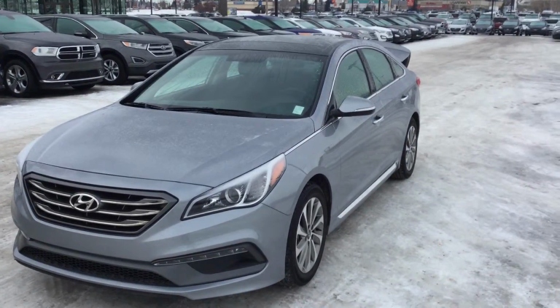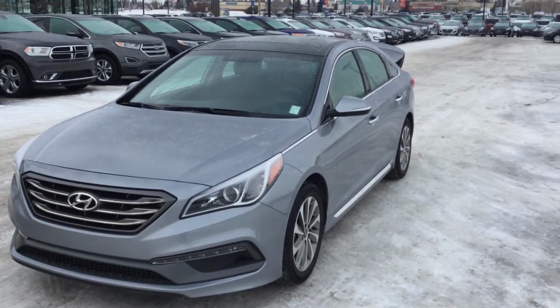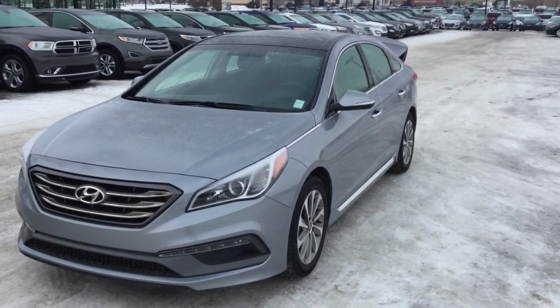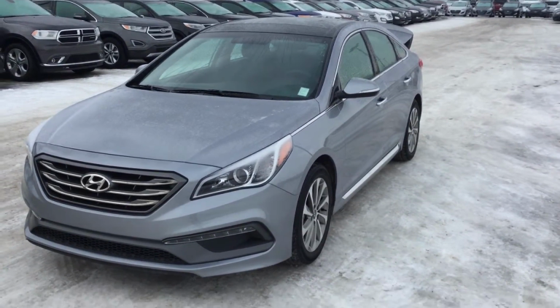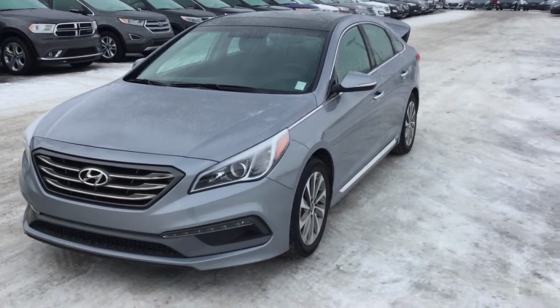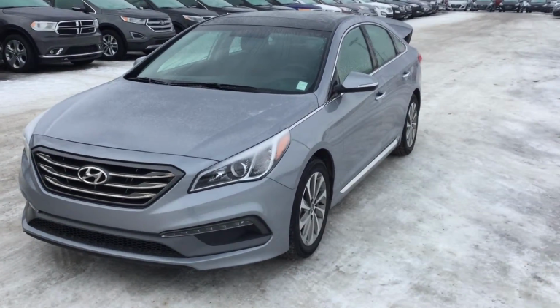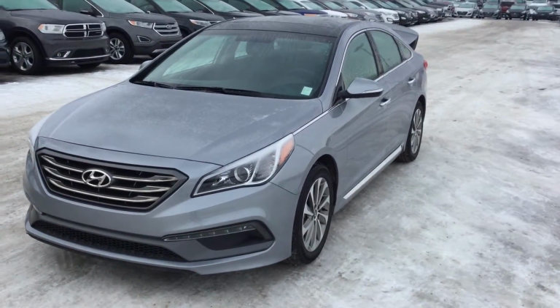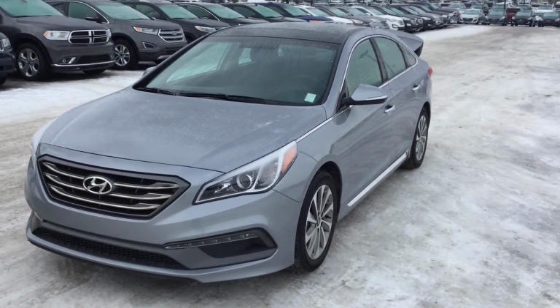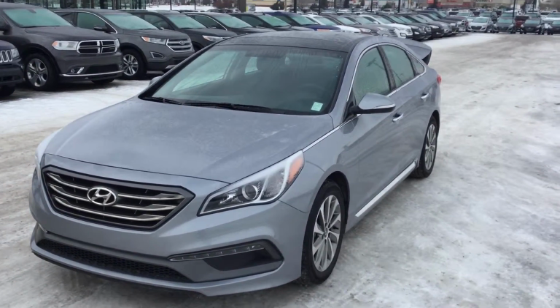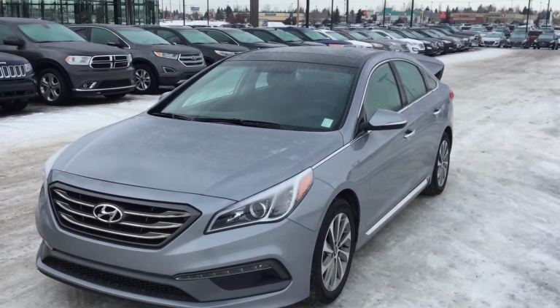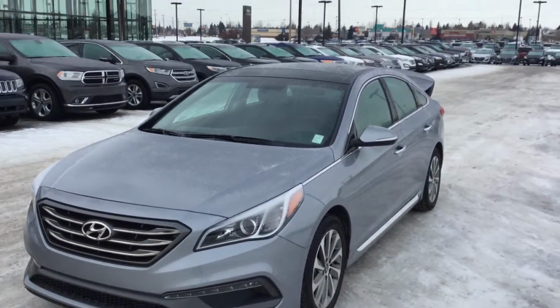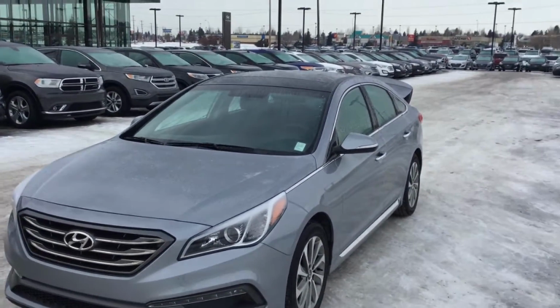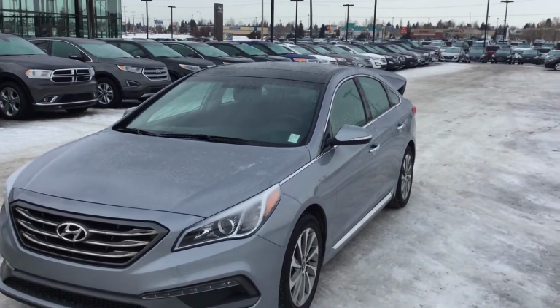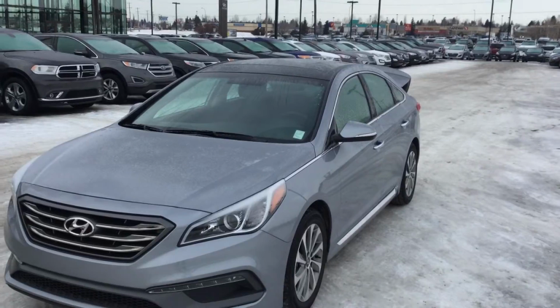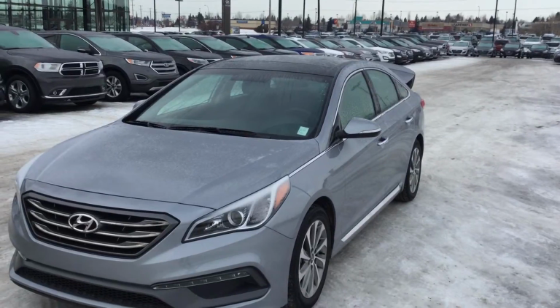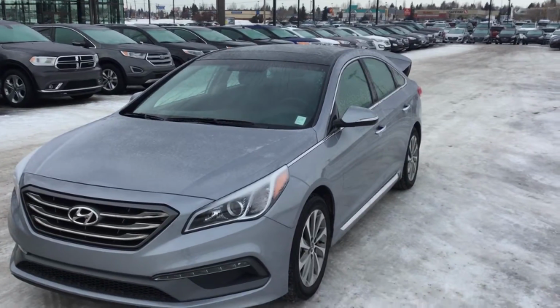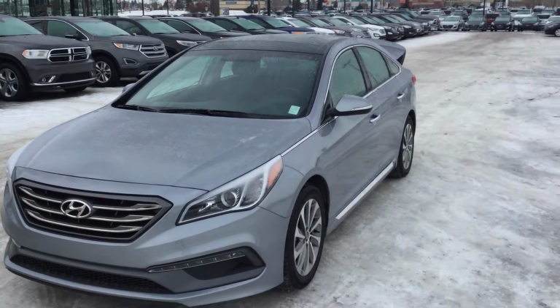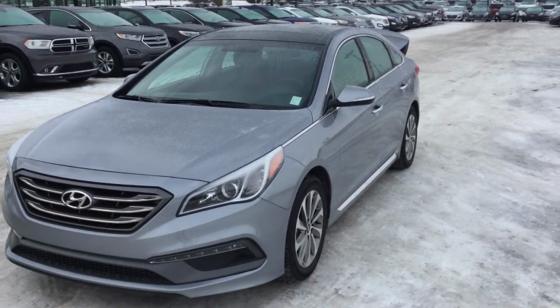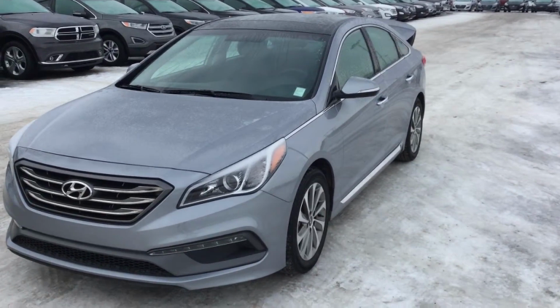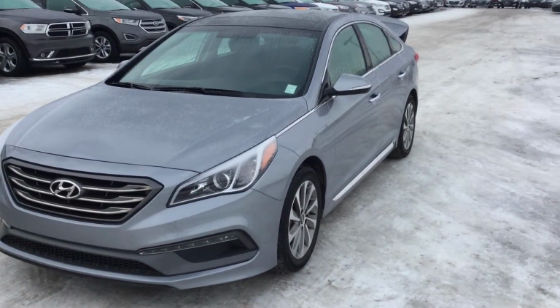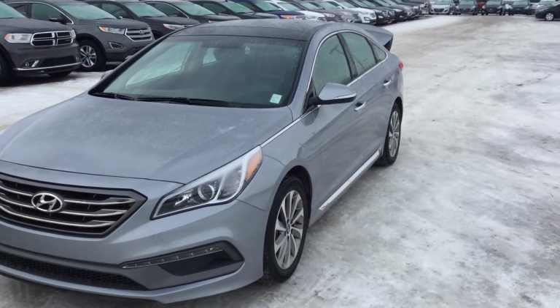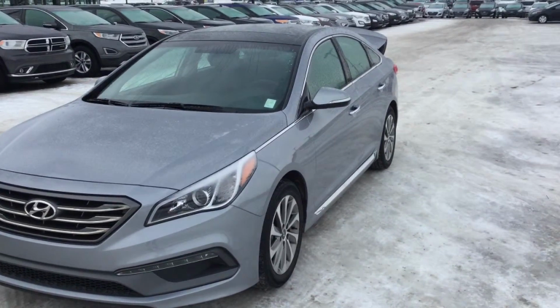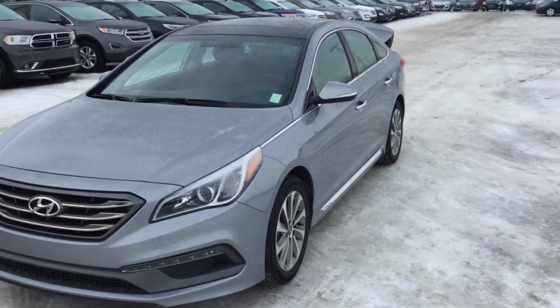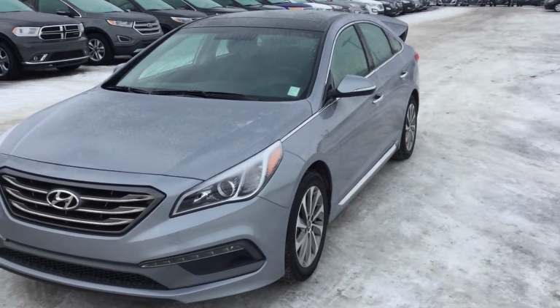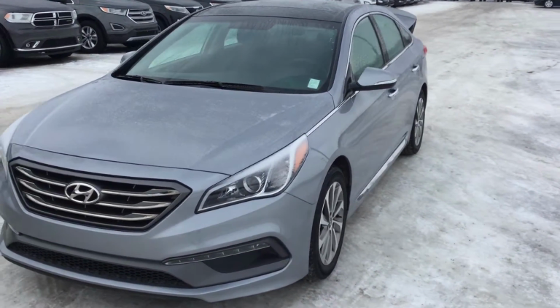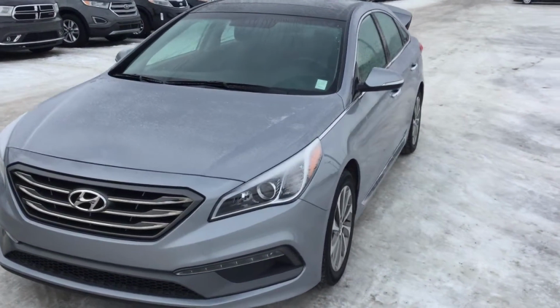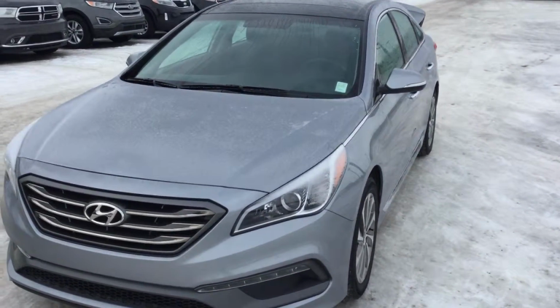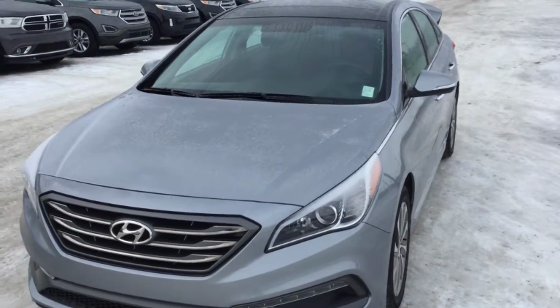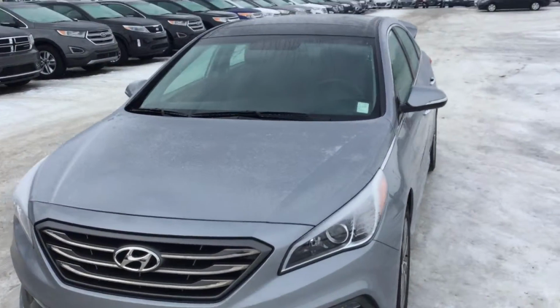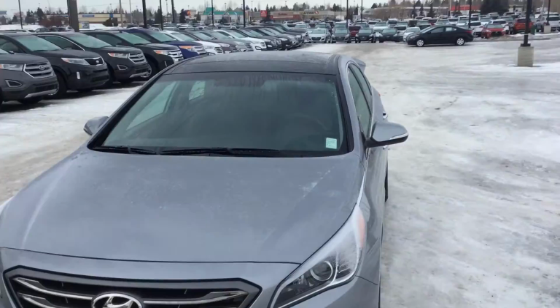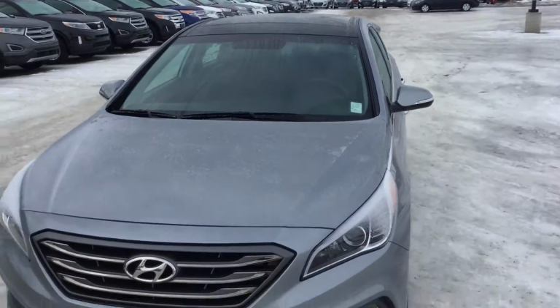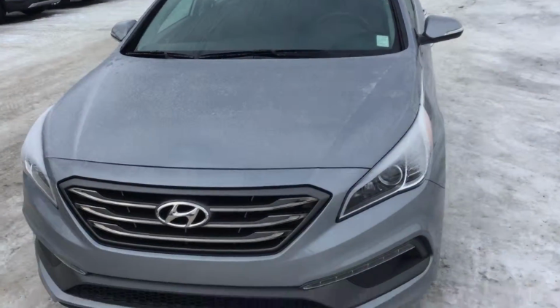Good morning Joe. Jordan with River City Hyundai again. This morning we're going to look at a 2015 Hyundai Sonata. Absolutely beautiful vehicle.